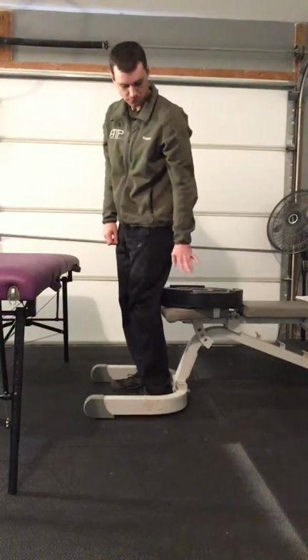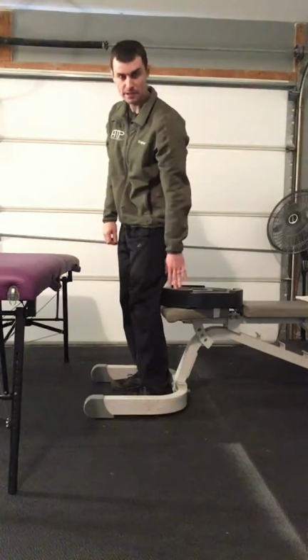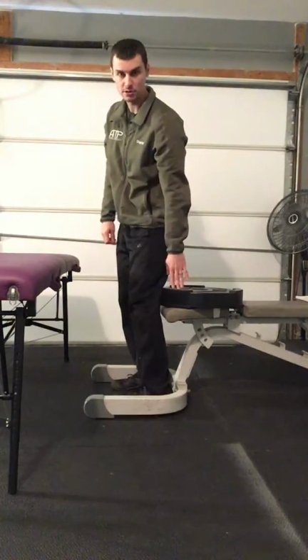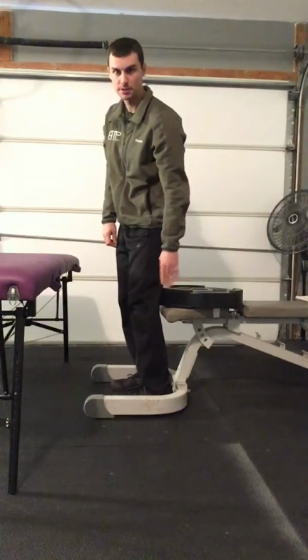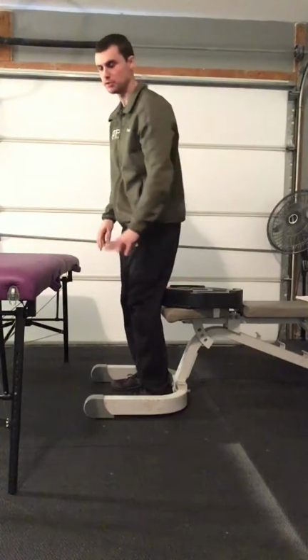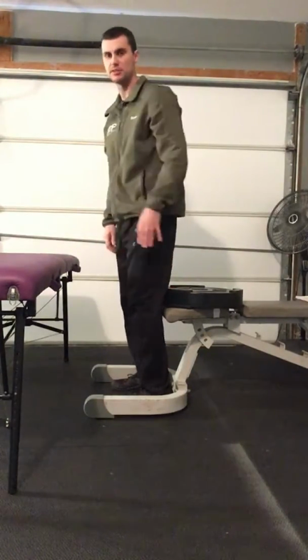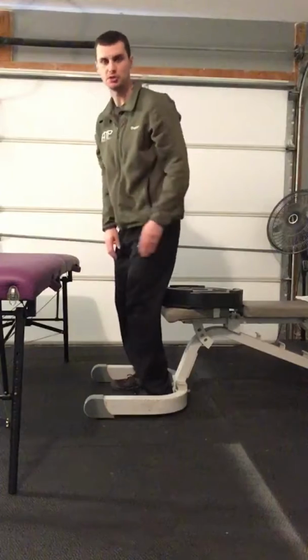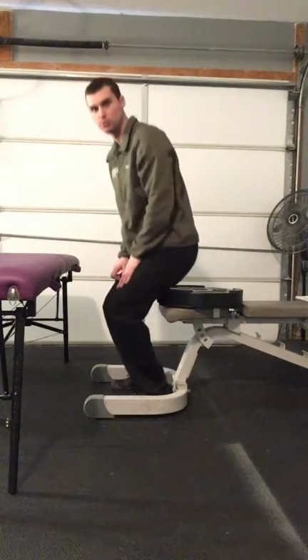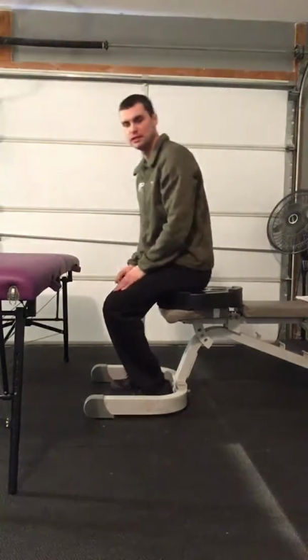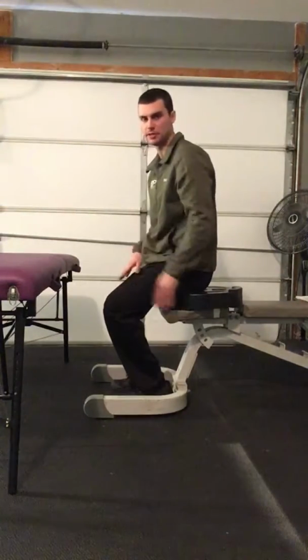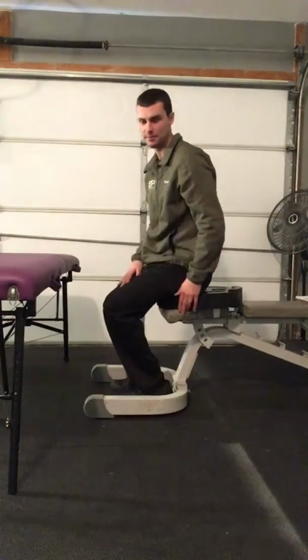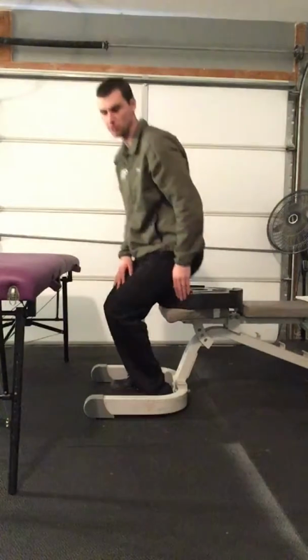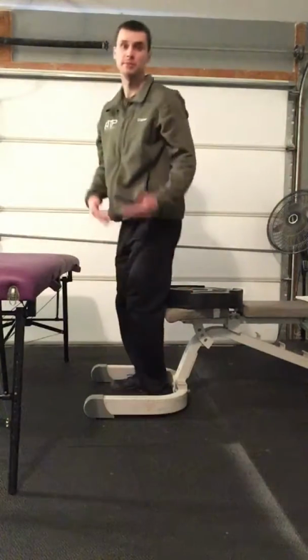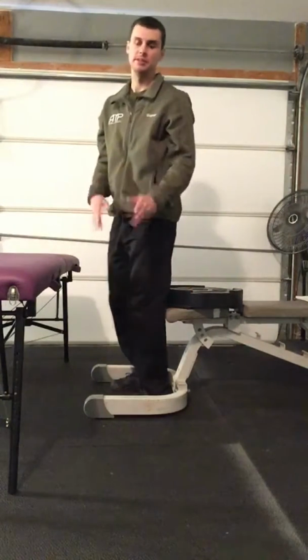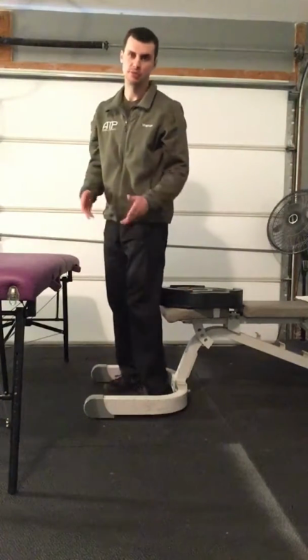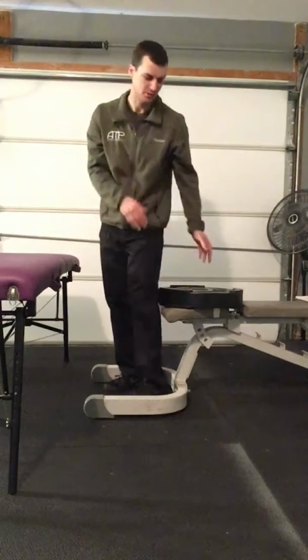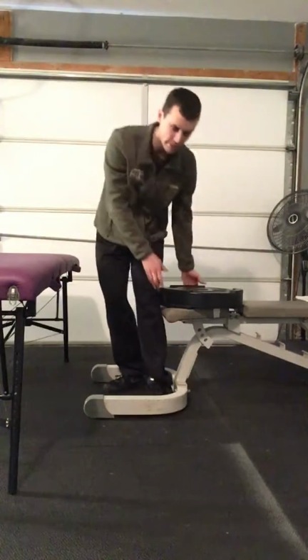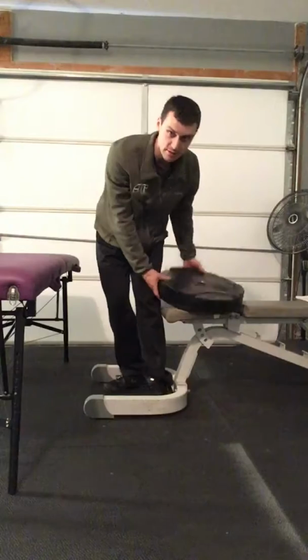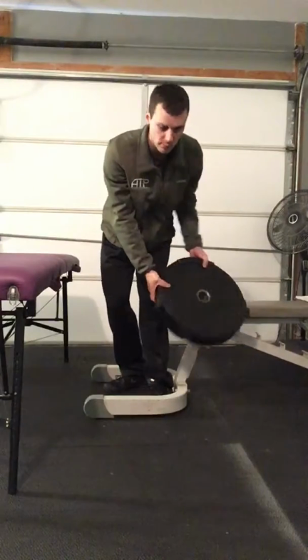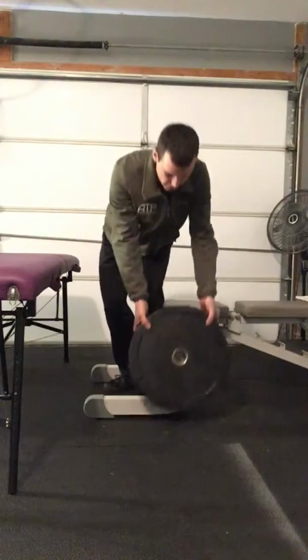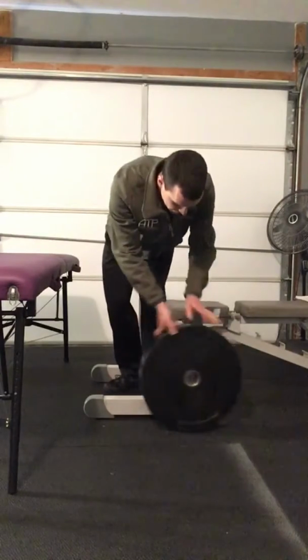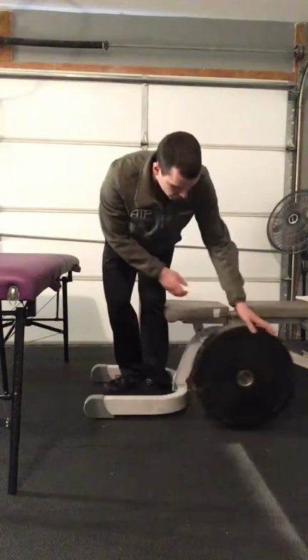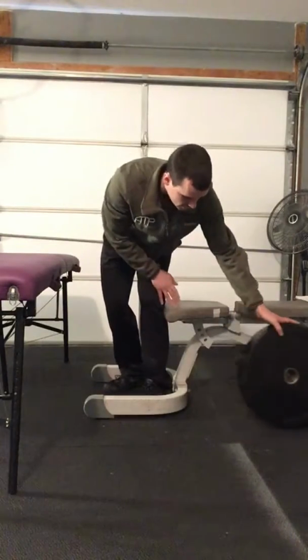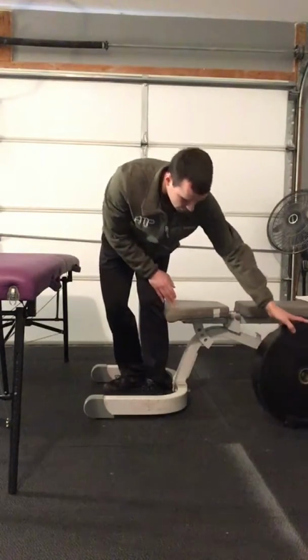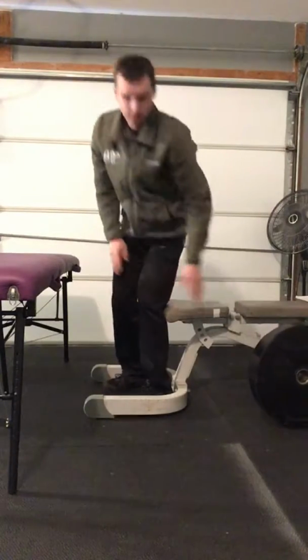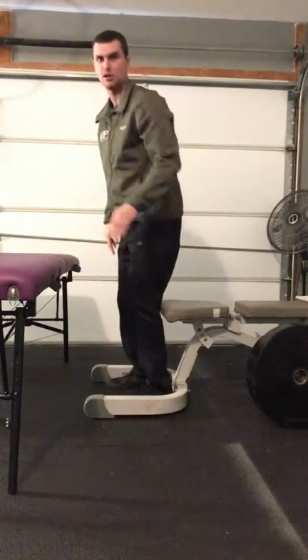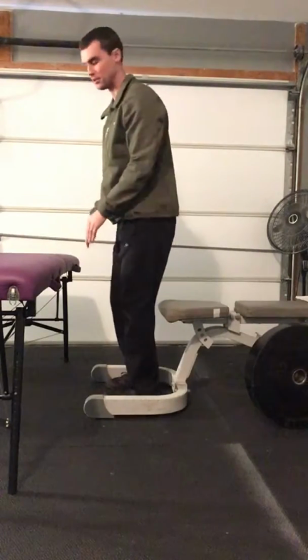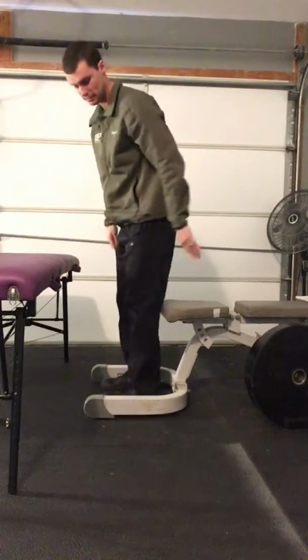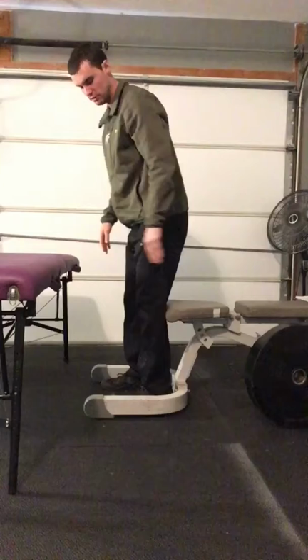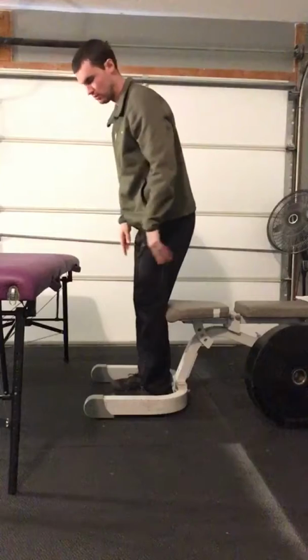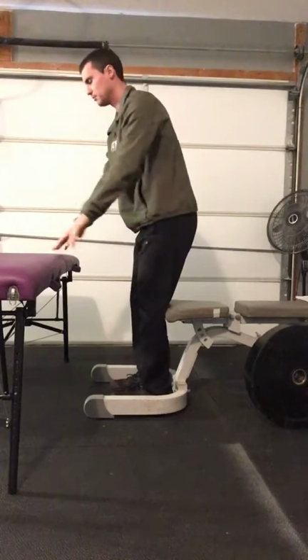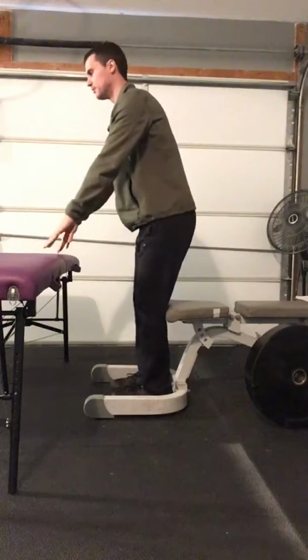To make this harder, when you feel like you can control down to this depth really well, an easy progression is to just make the seat a little lower. I'll go ahead and get rid of that plate, and now I'll try to go down to the level of the bench.